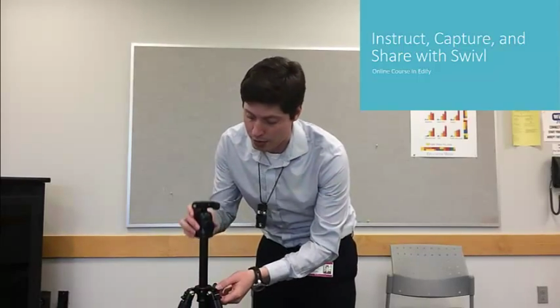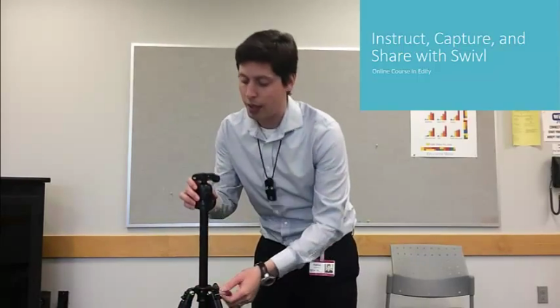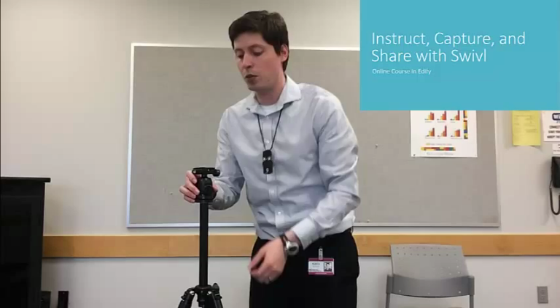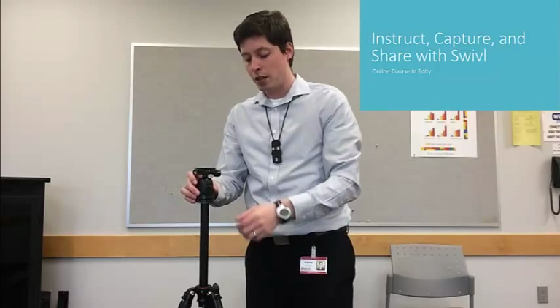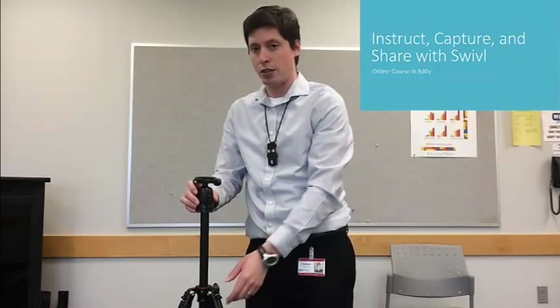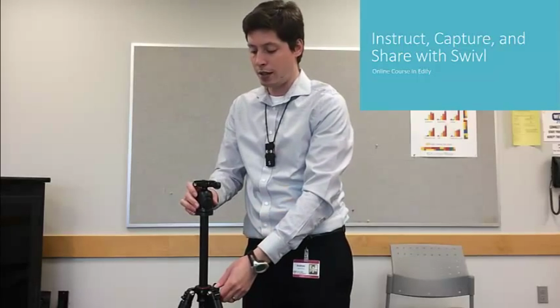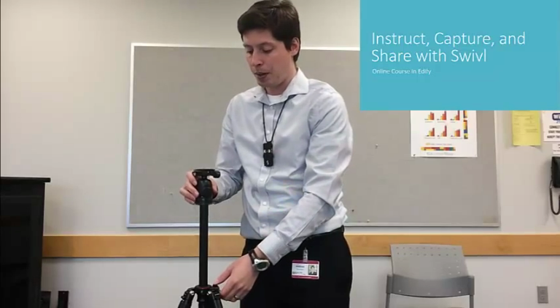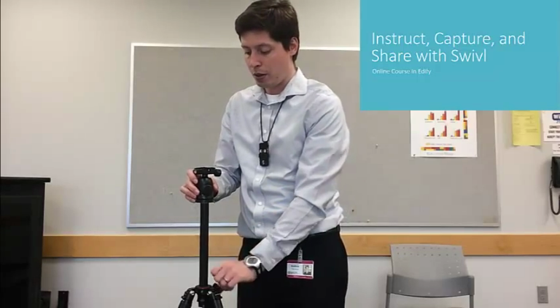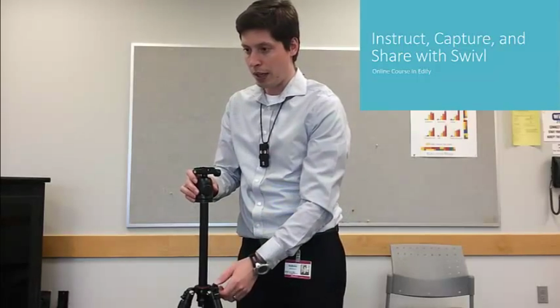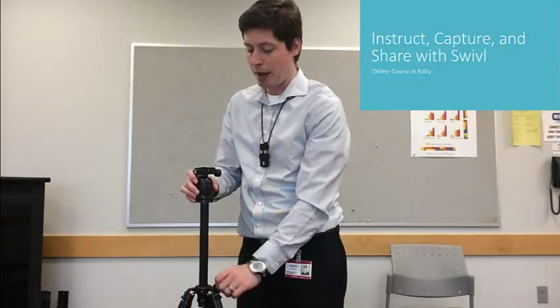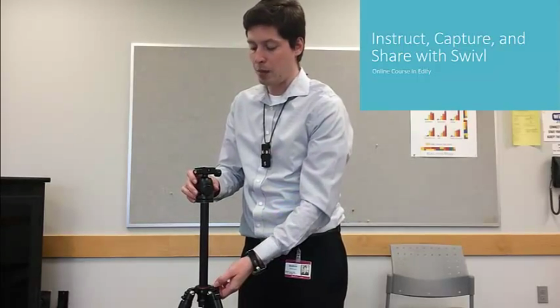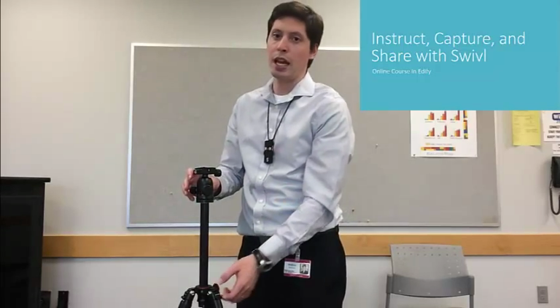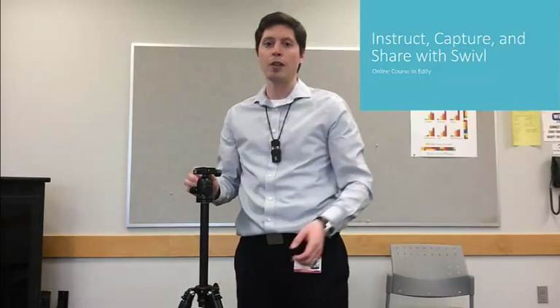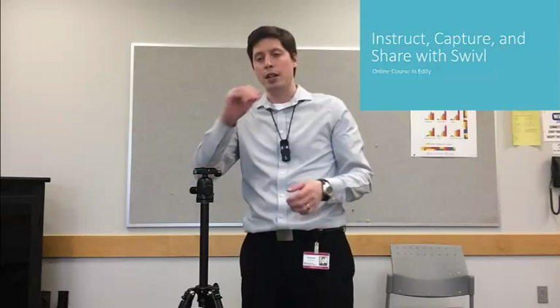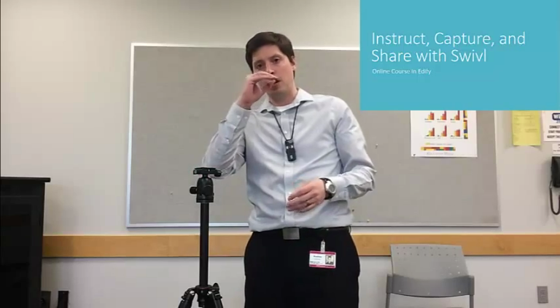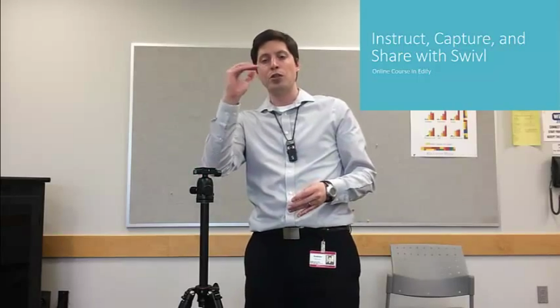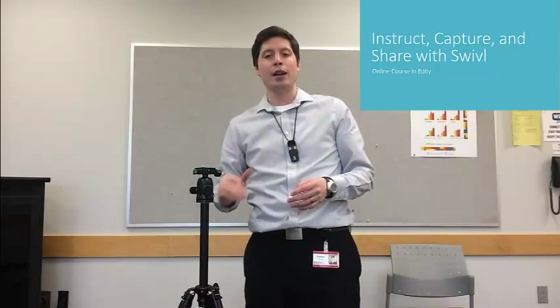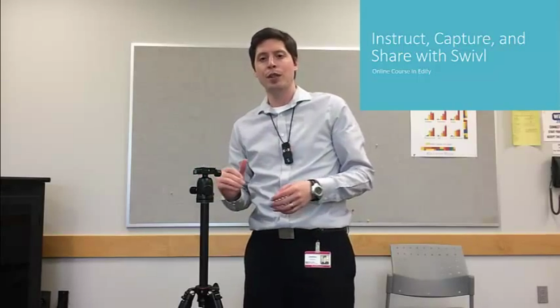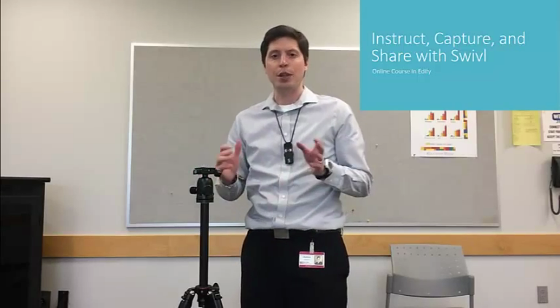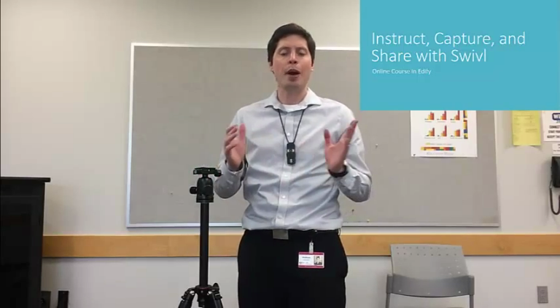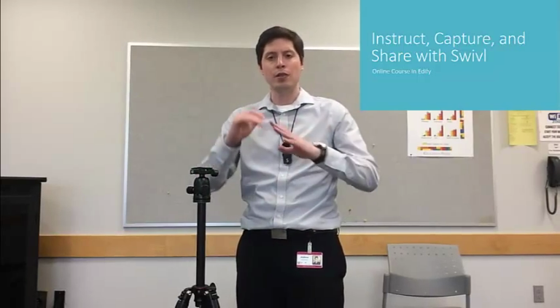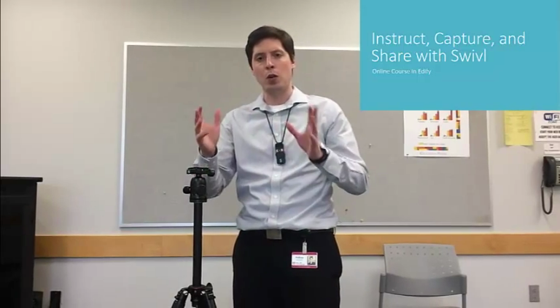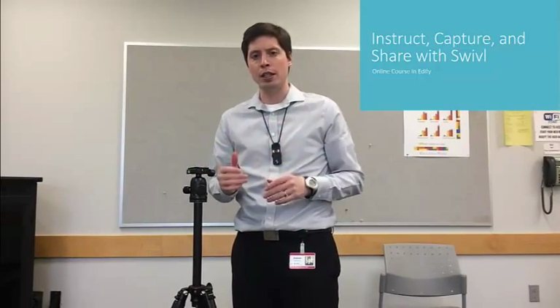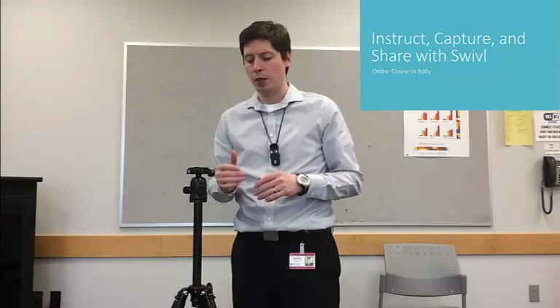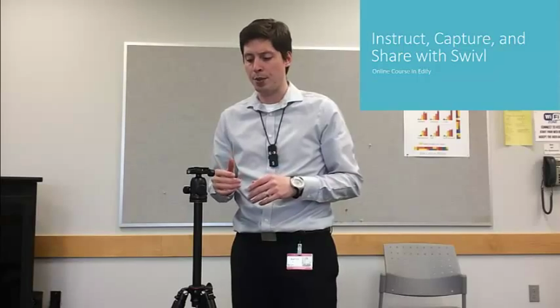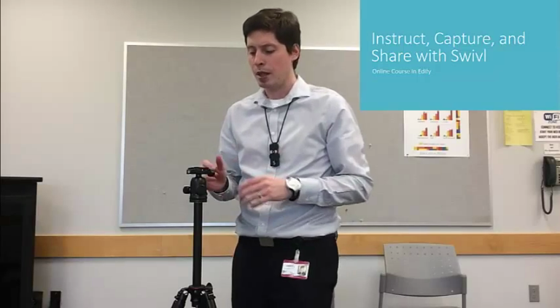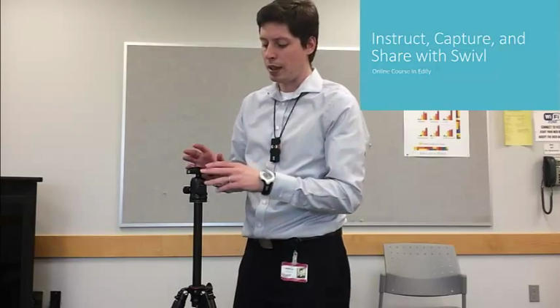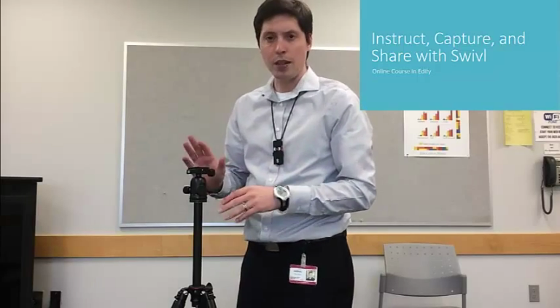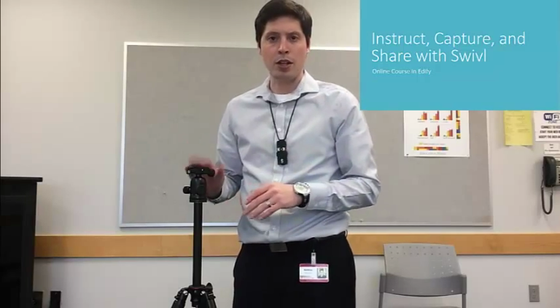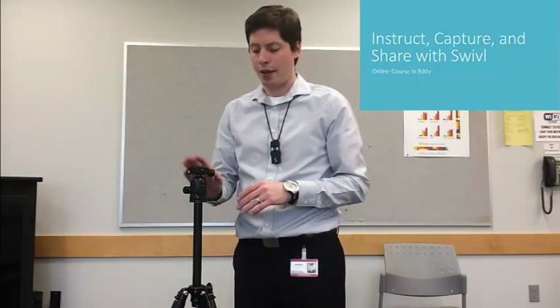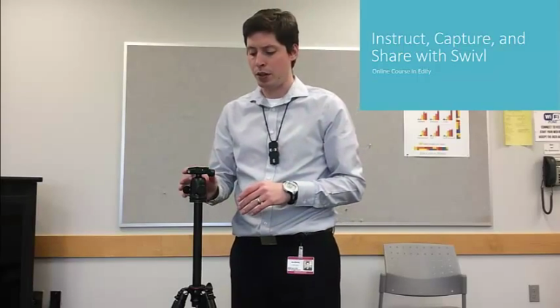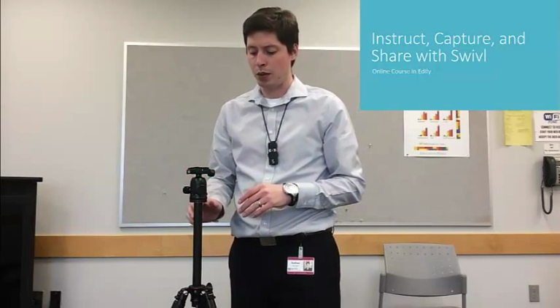Here's my tripod, and I'm going to extend the top of it. What you want to do is actually set this up so the iPad mini camera is close to eye level. That will give you the best video quality when capturing, and that's something you can adjust after you've hooked up the swivel.